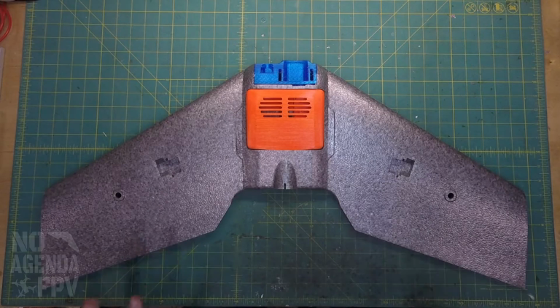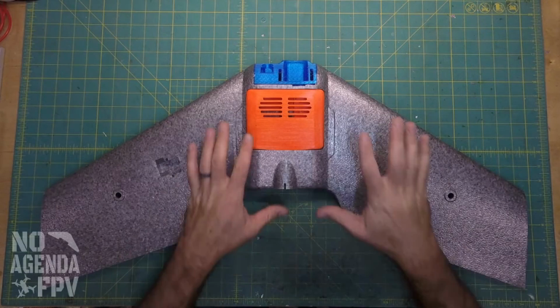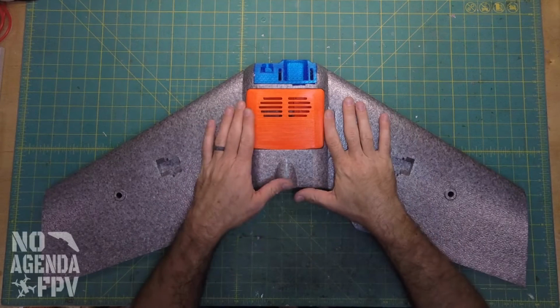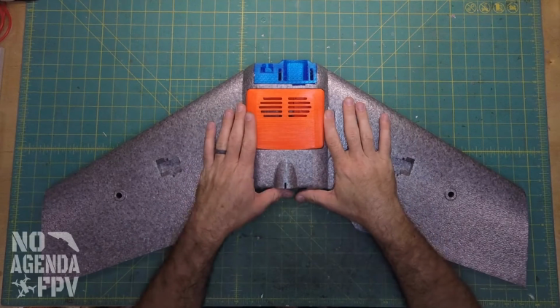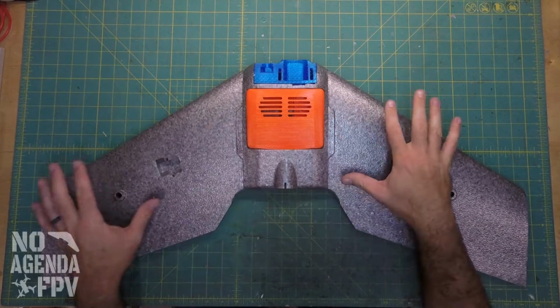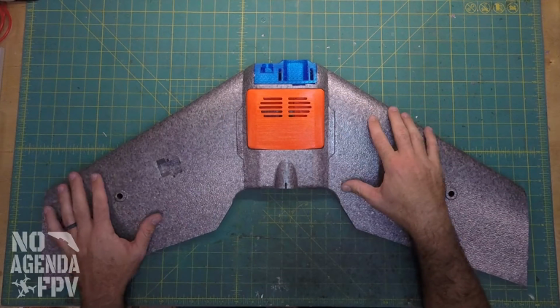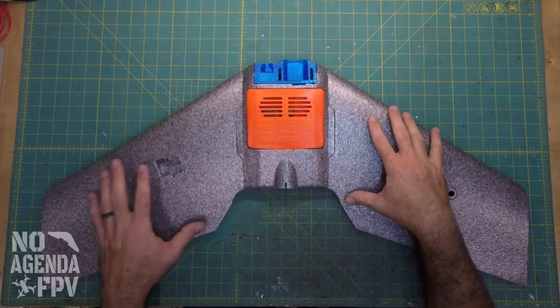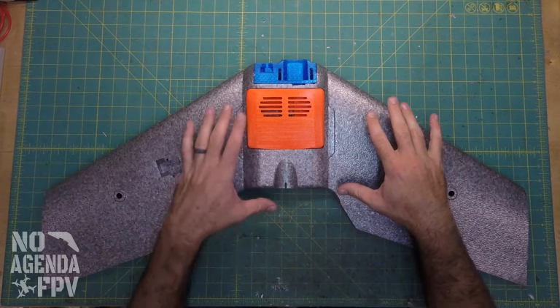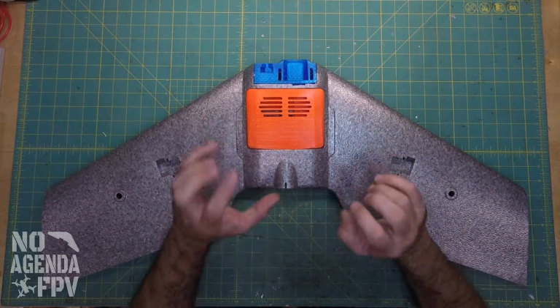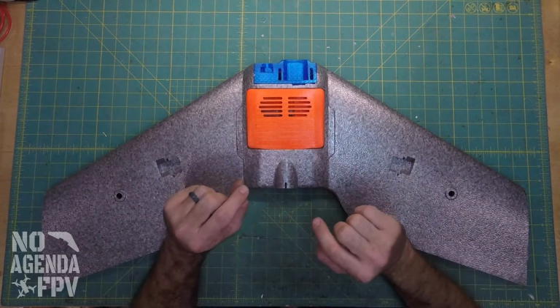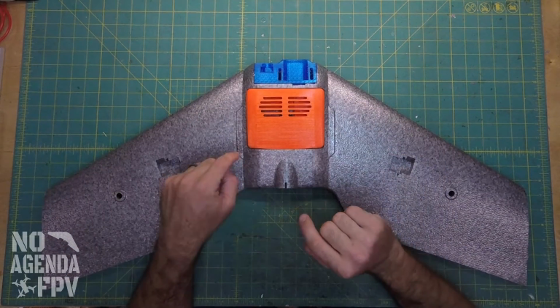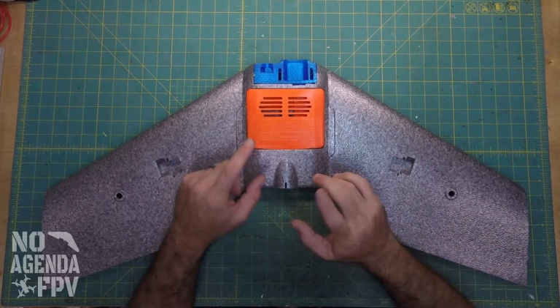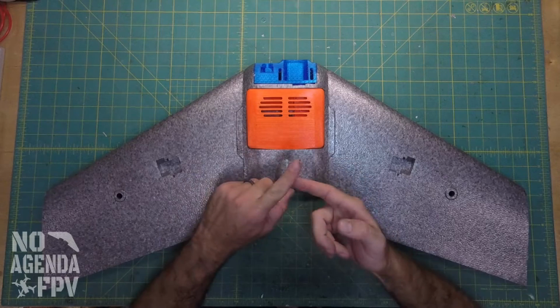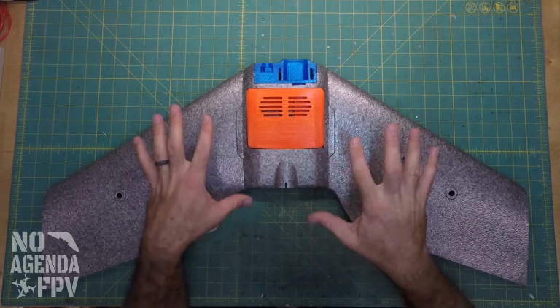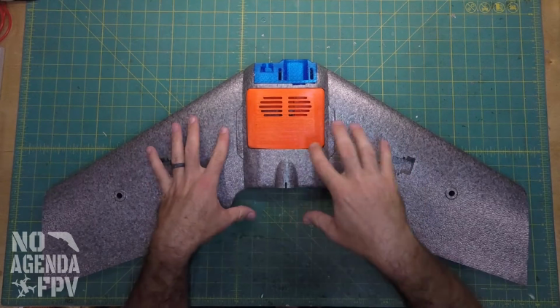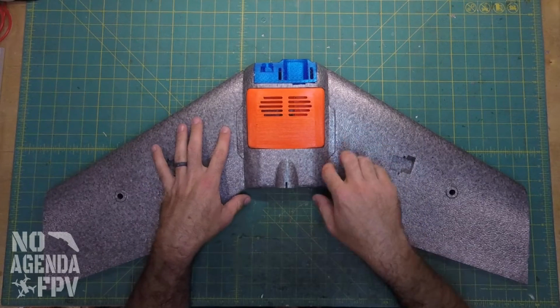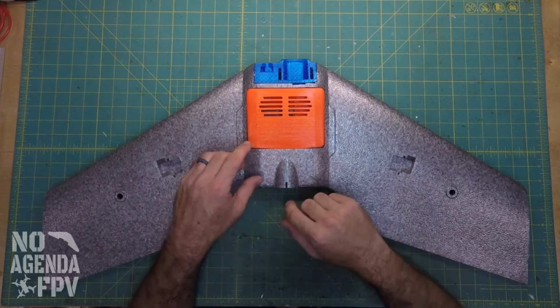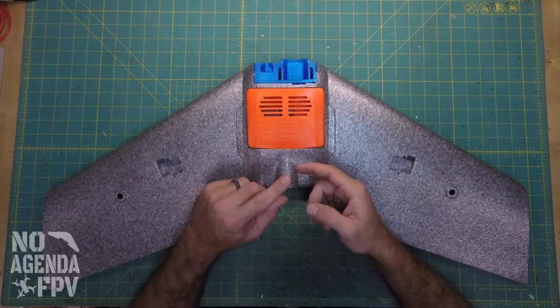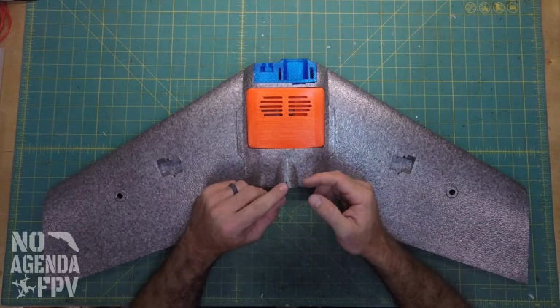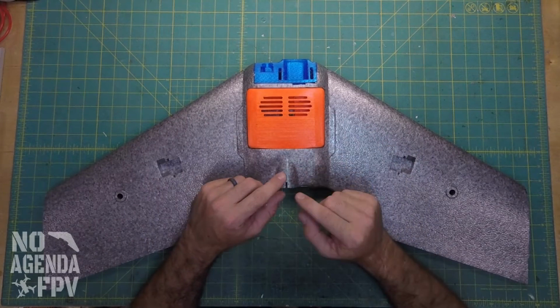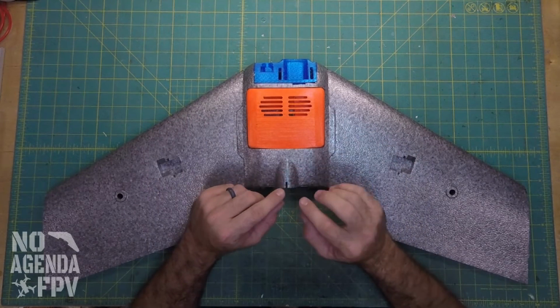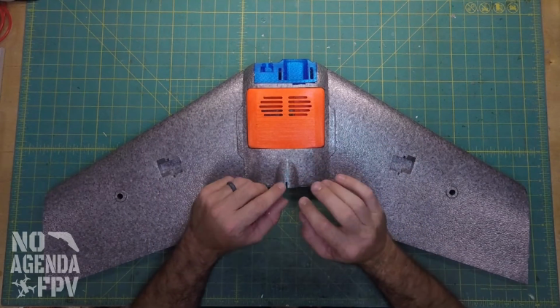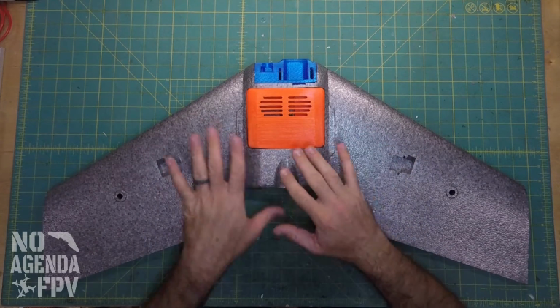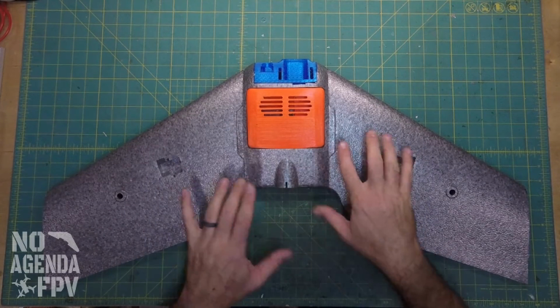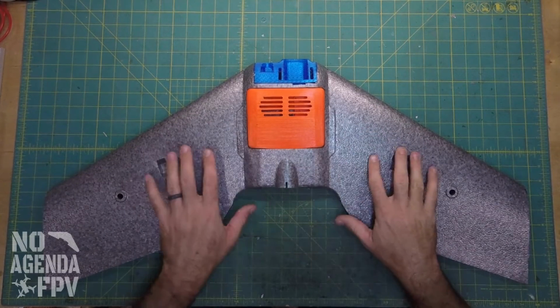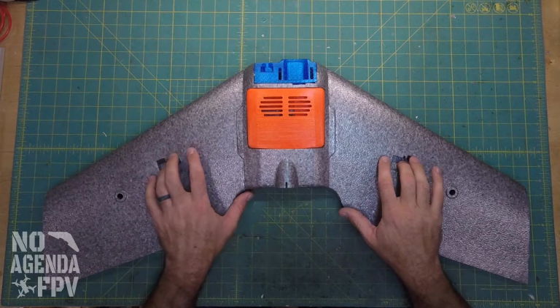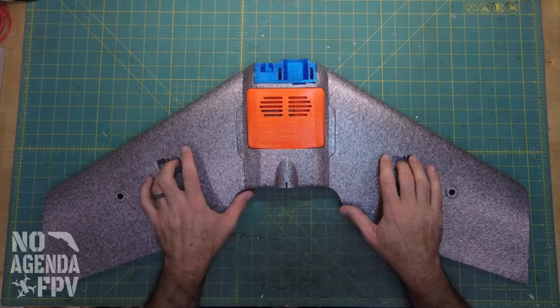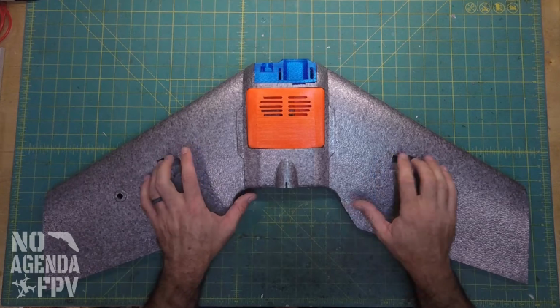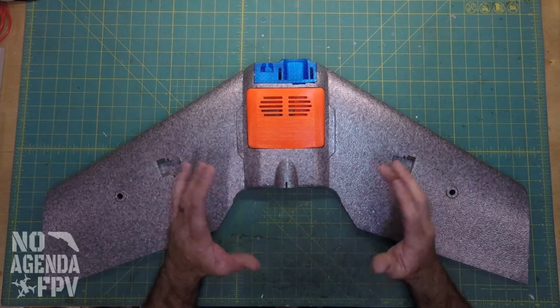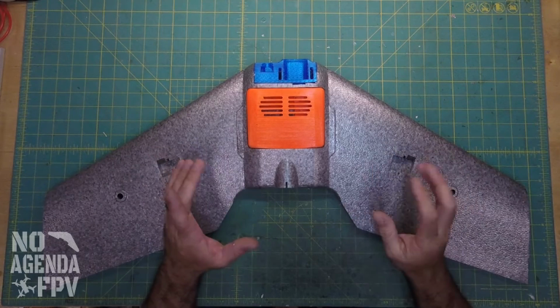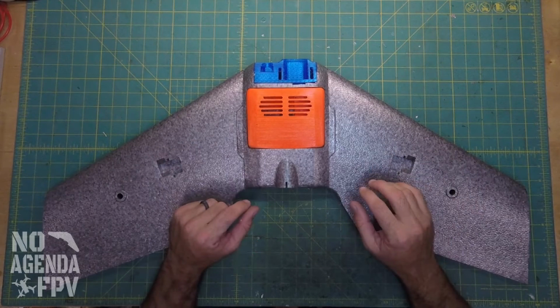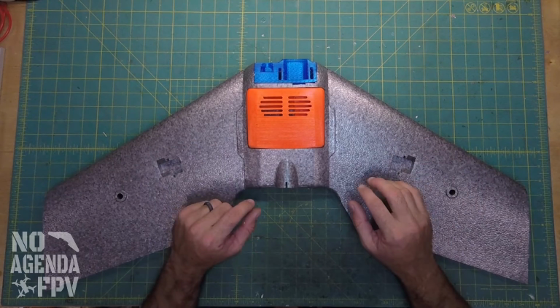Welcome back. Part 2. We're going to do all the electronics. At this time I don't actually have my flight controller or my camera while I'm recording this part of the video, but I'm going to try and knock out some of the other parts while I'm waiting for it, so I don't stretch this series out too long.